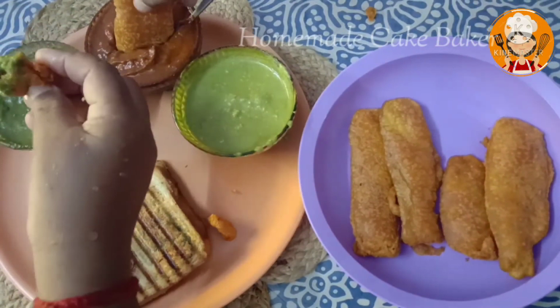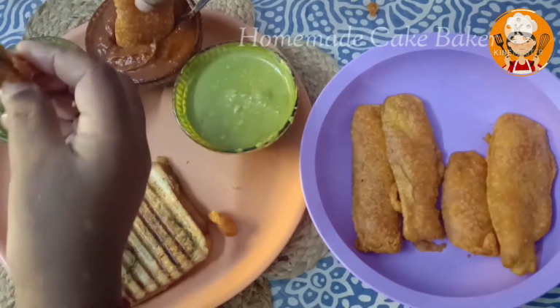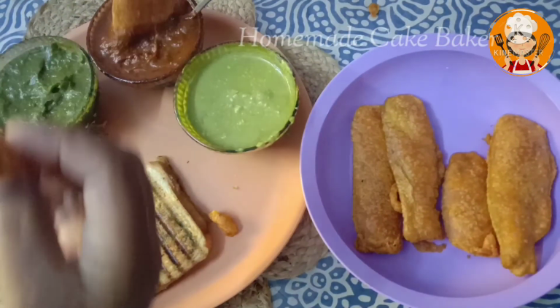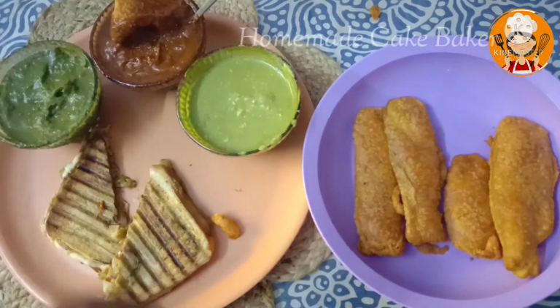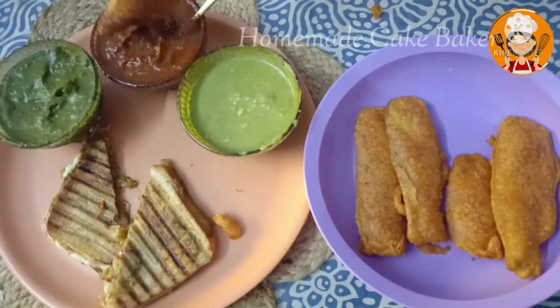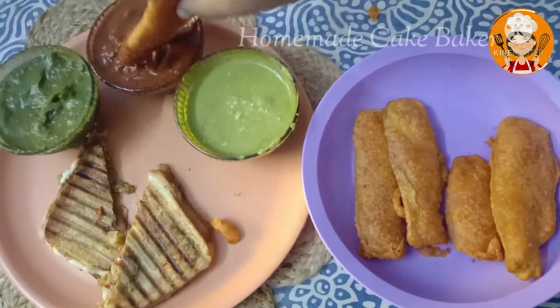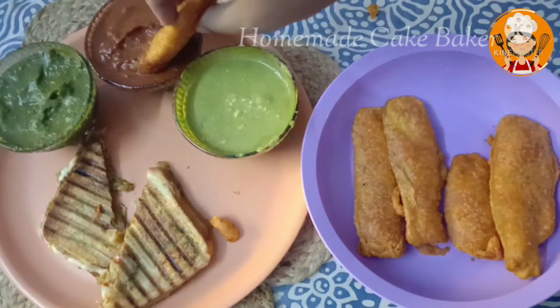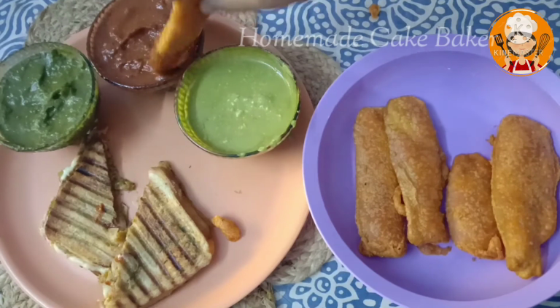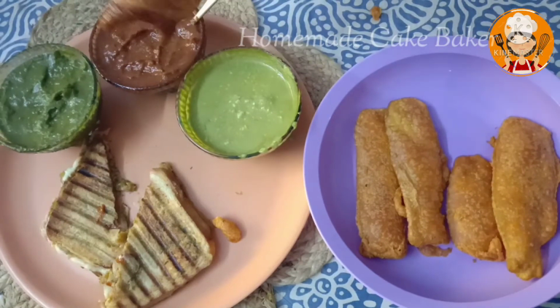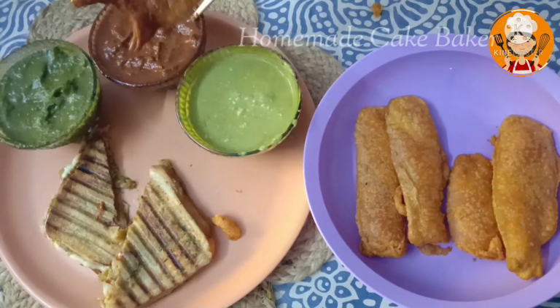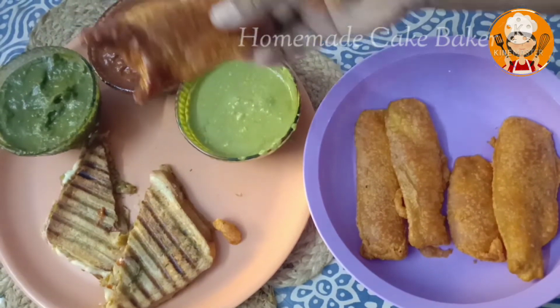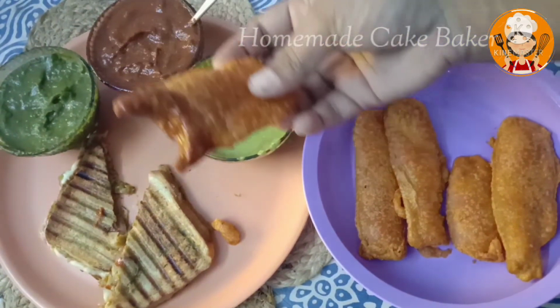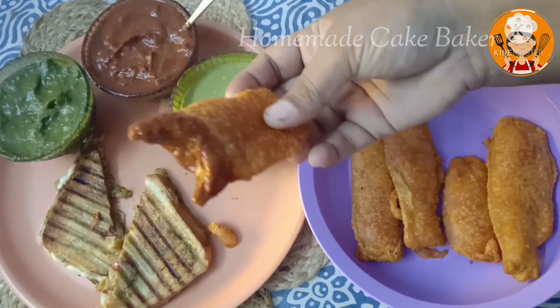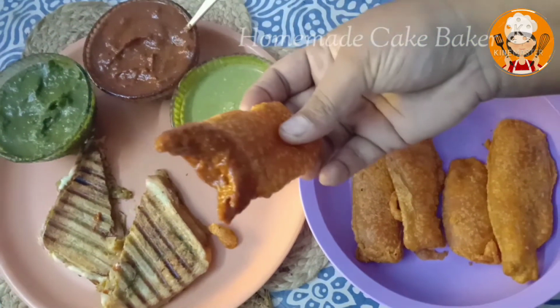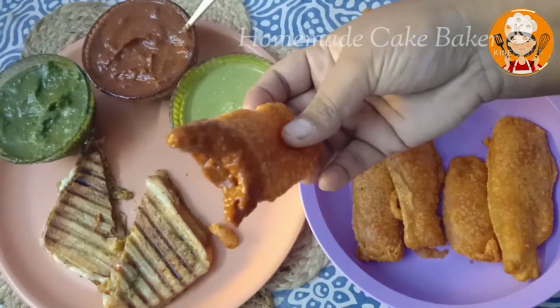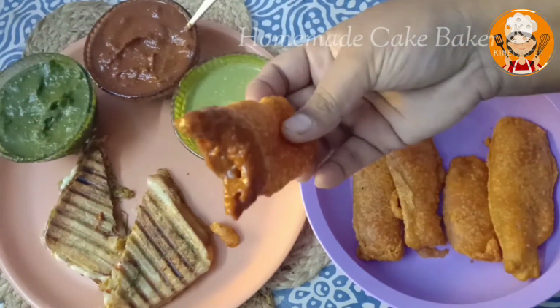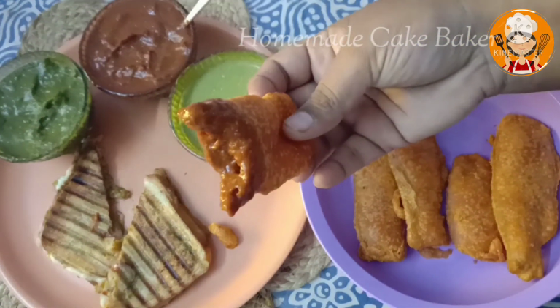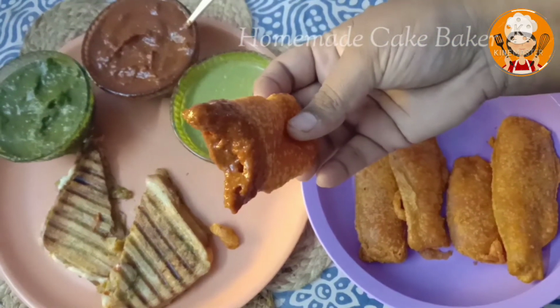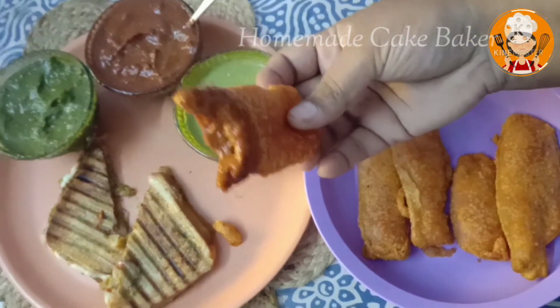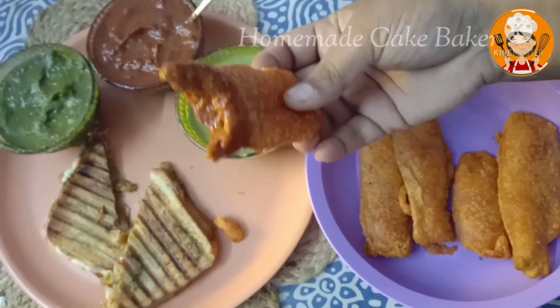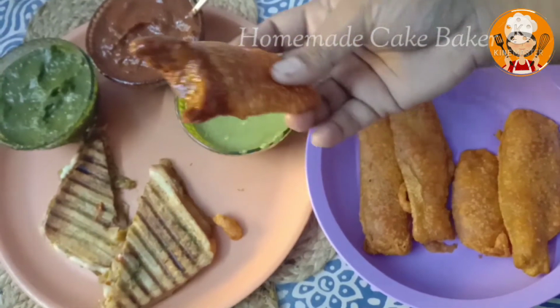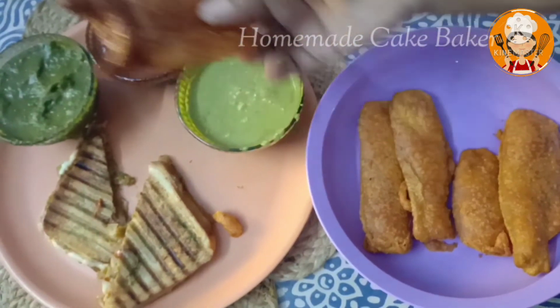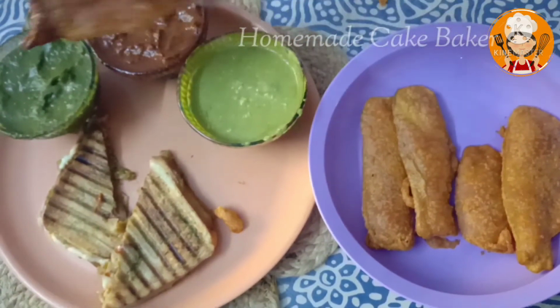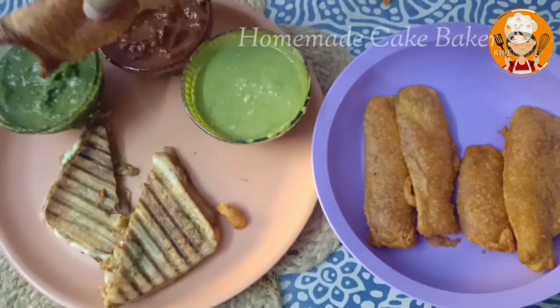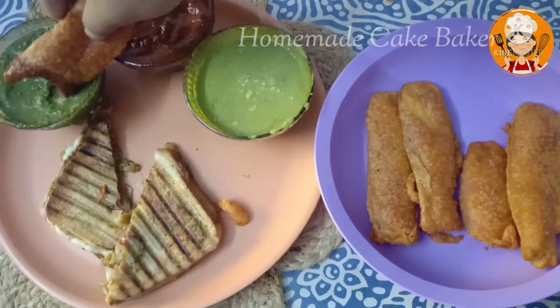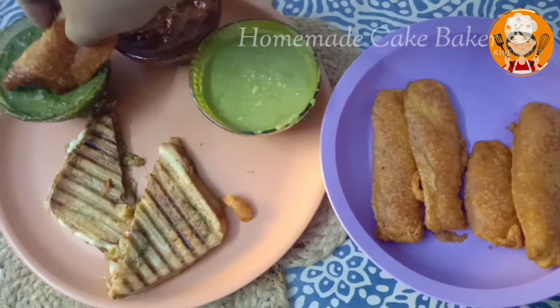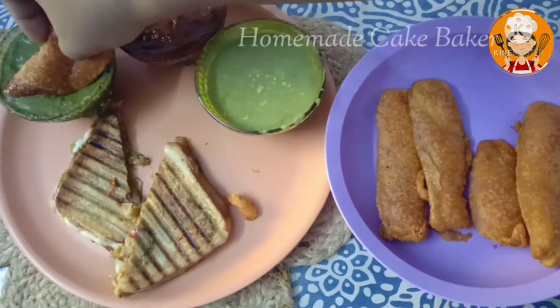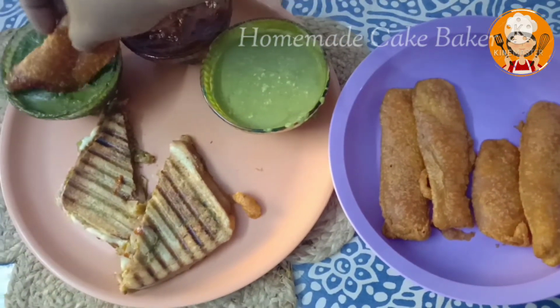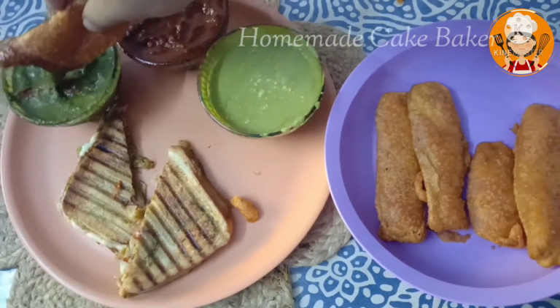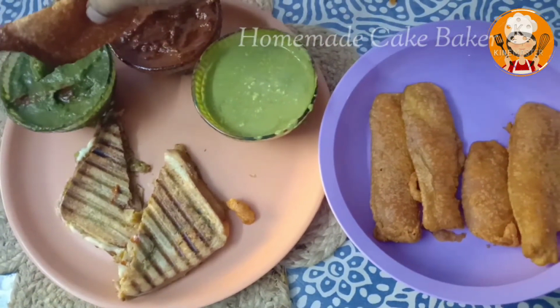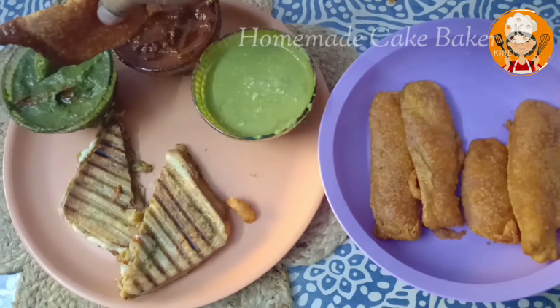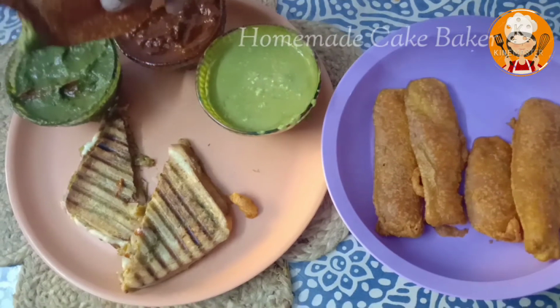If you are eating a side dip, you can add ketchup, red chili, garlic chutney, mint and coriander chutney, mayonnaise, tahini sauce, etc. There are many sauces.